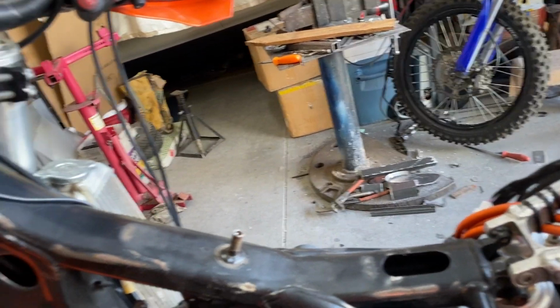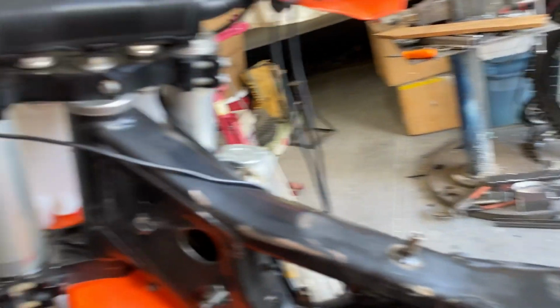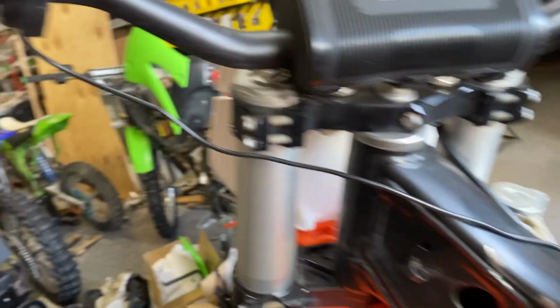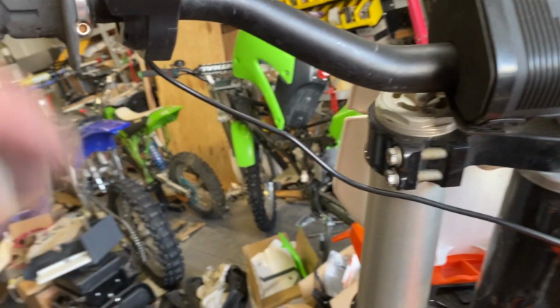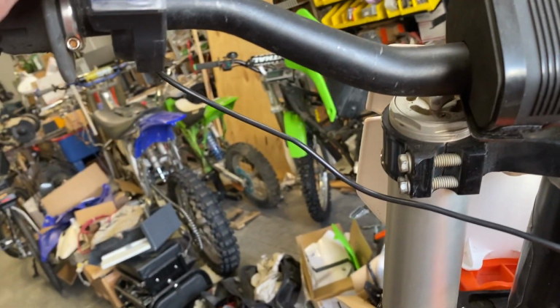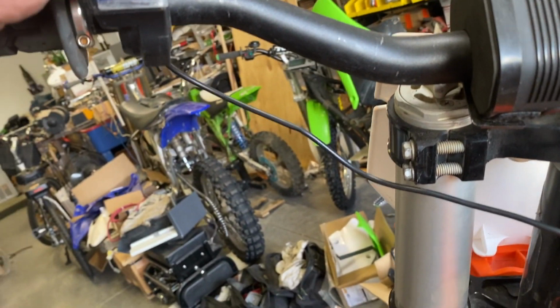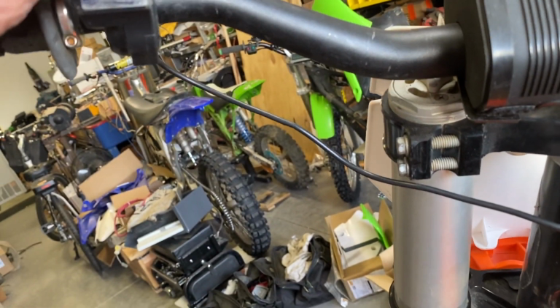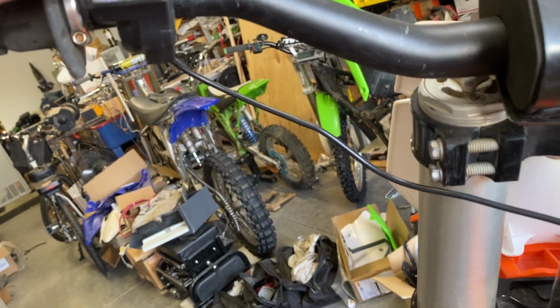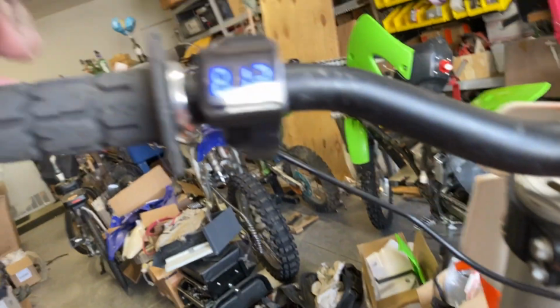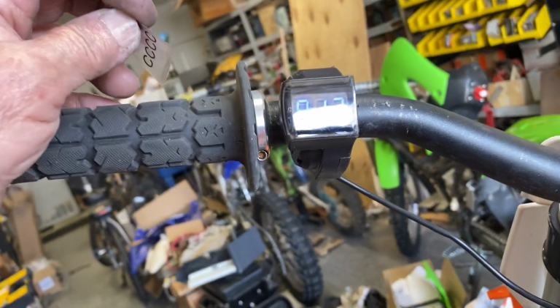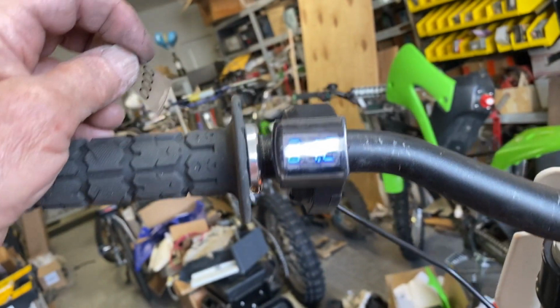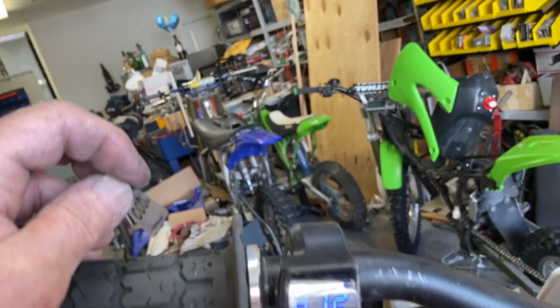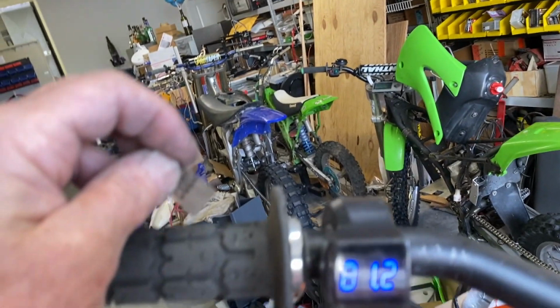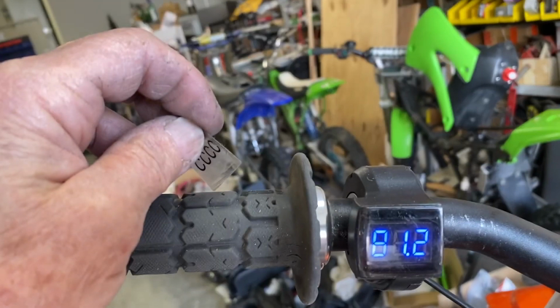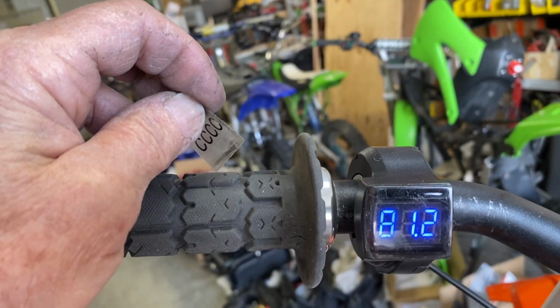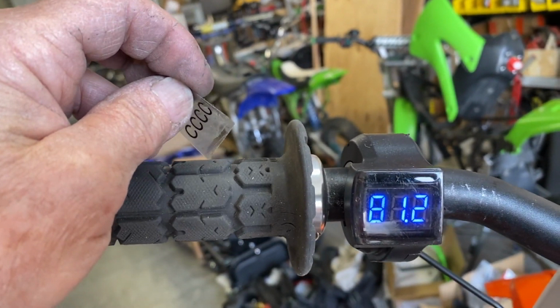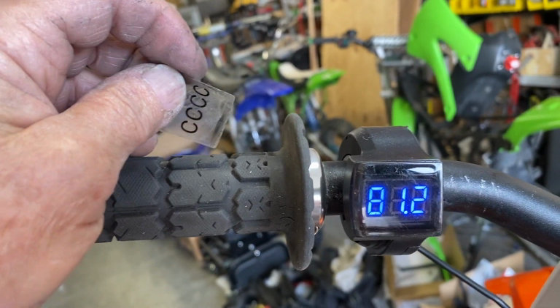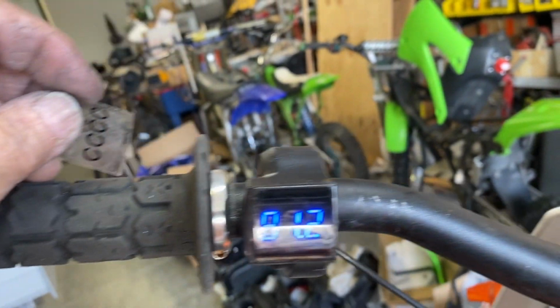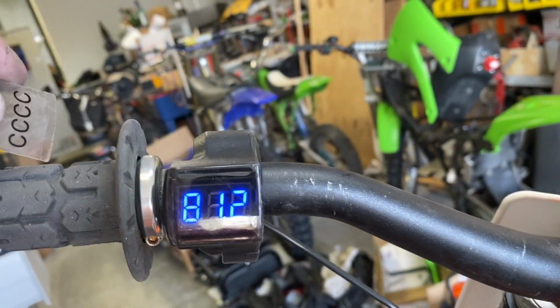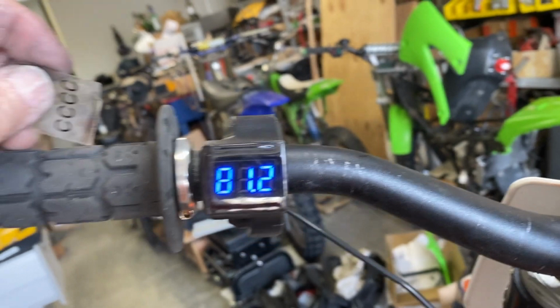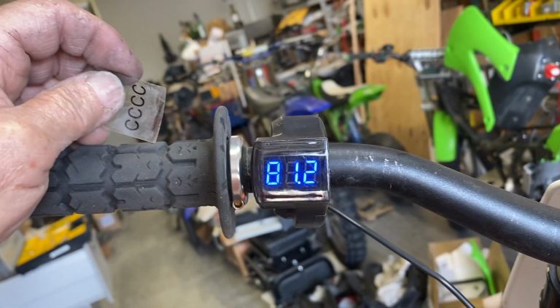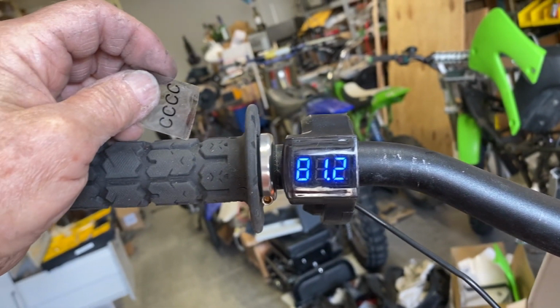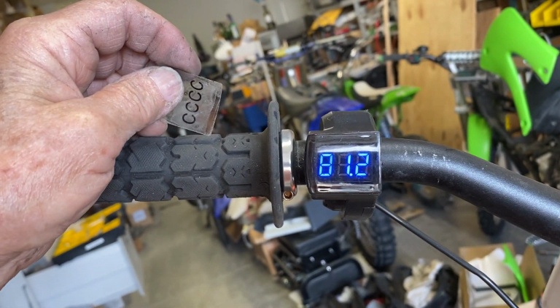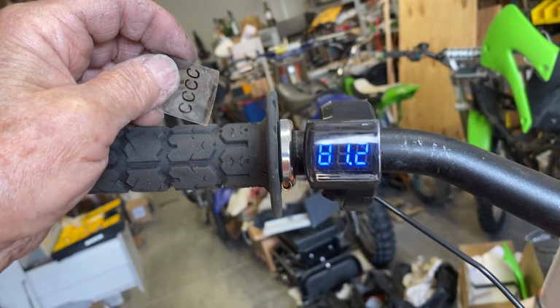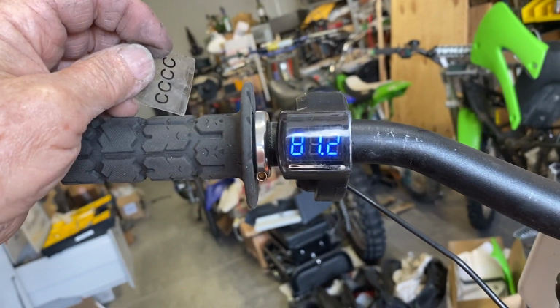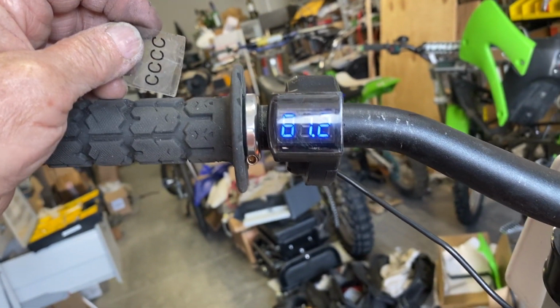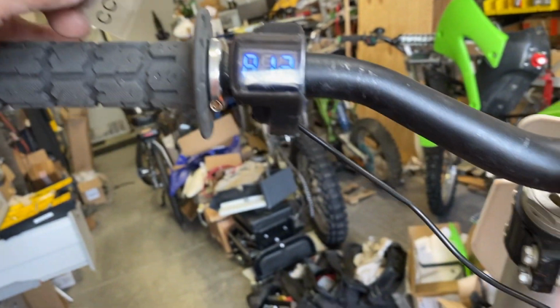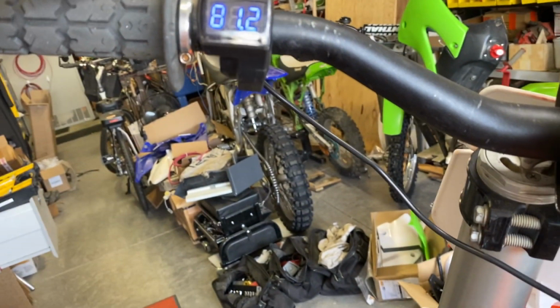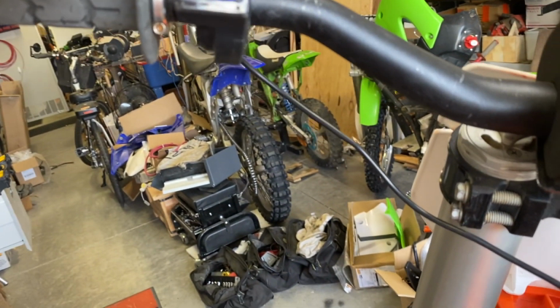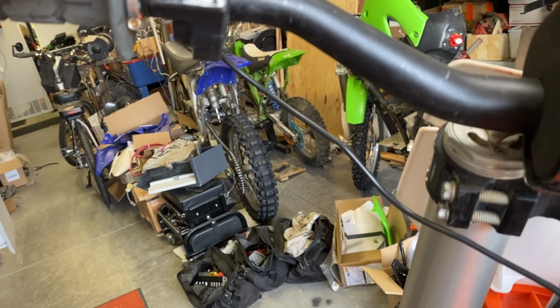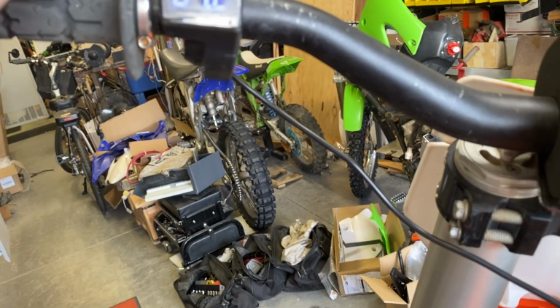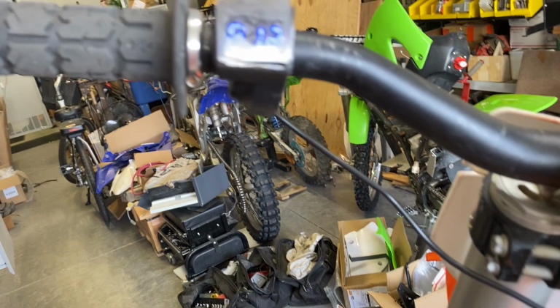Here's the voltmeter that came with this device. You can see it's reading 81.2 volts, telling you your voltage — which is a nice, clean little deal. I'll put the tape back on so it doesn't get scratched.